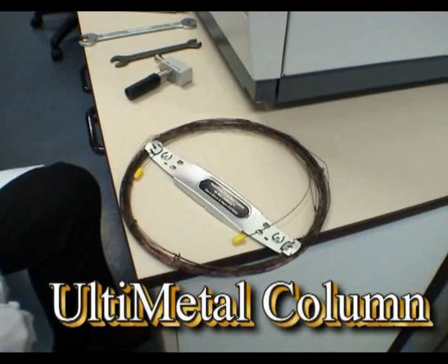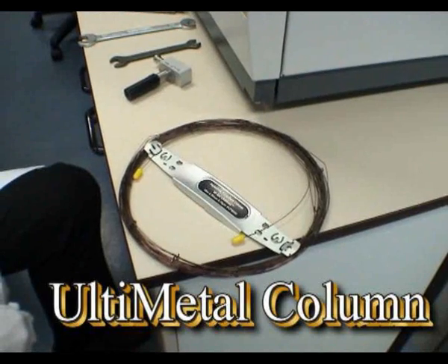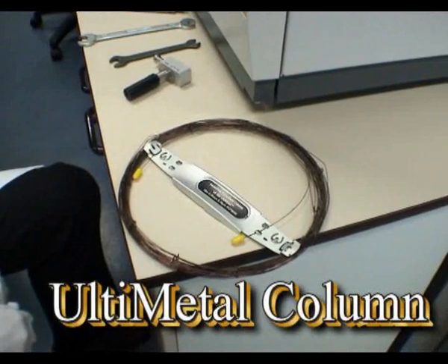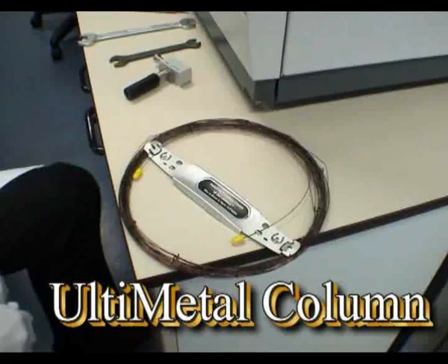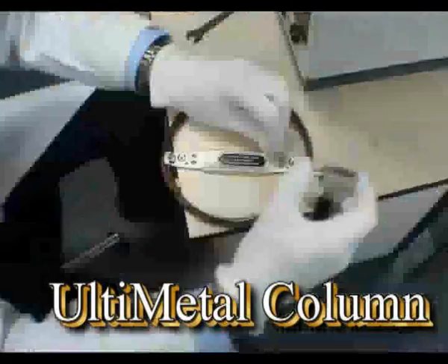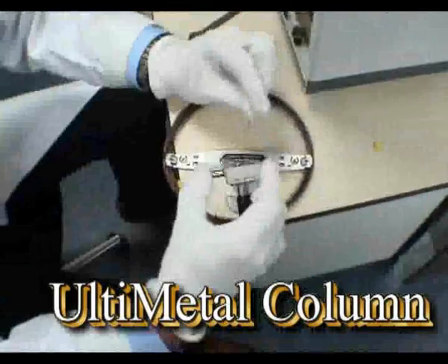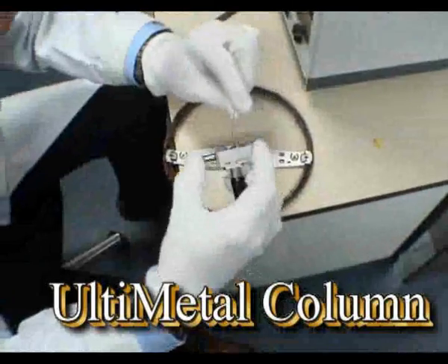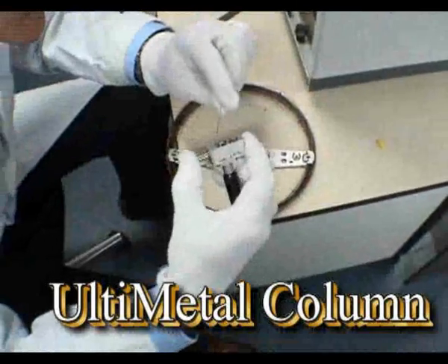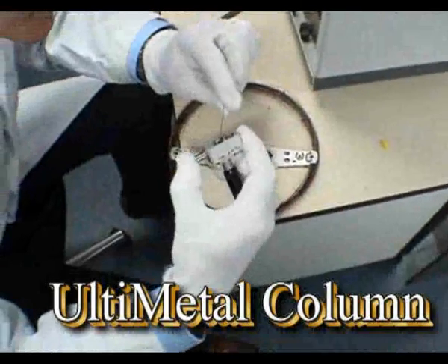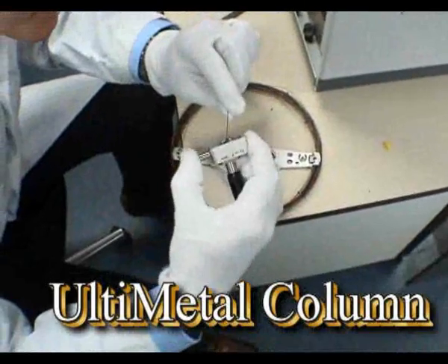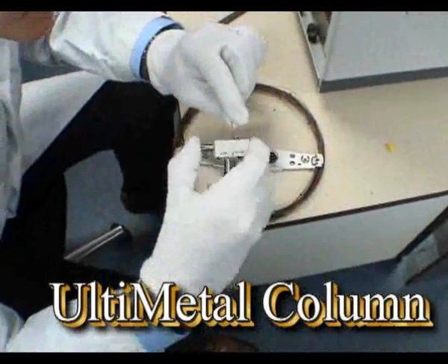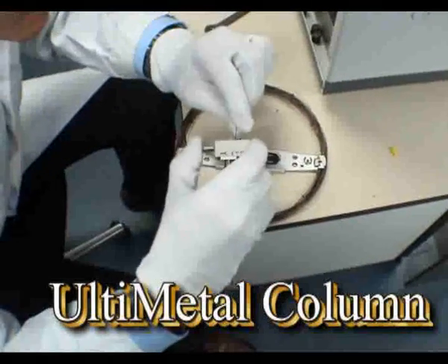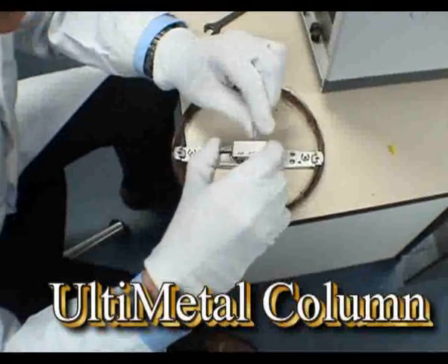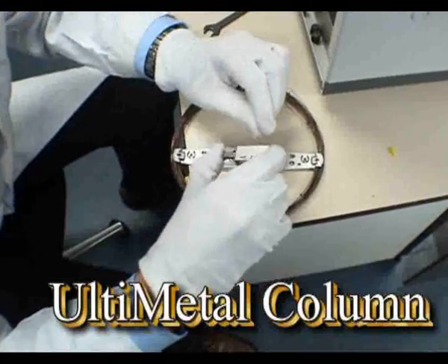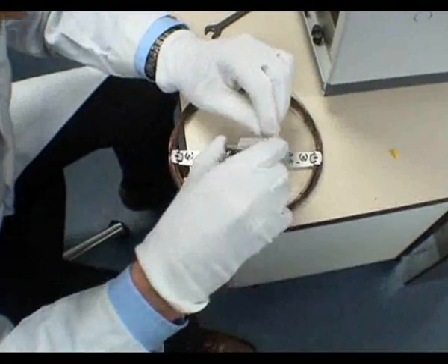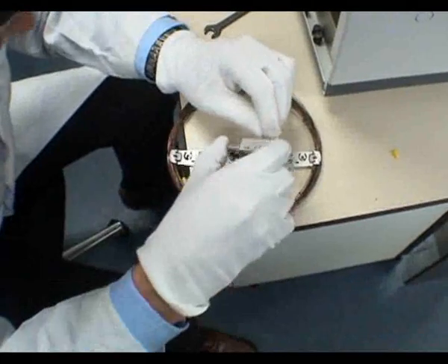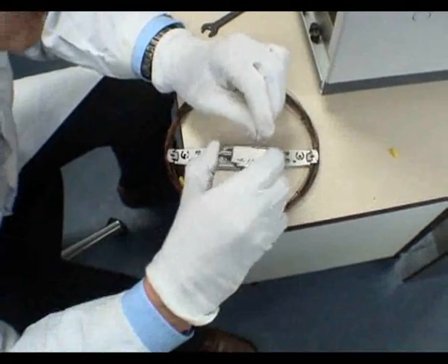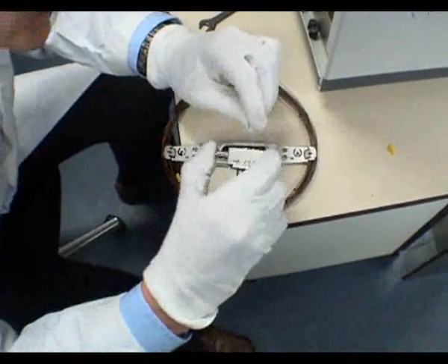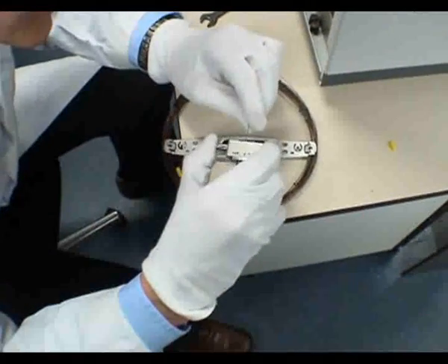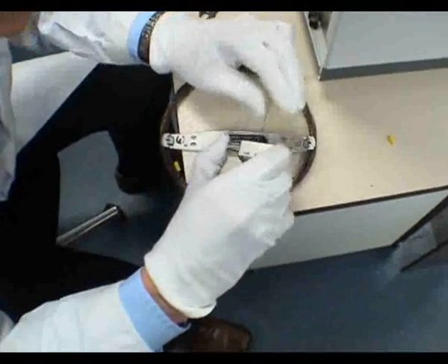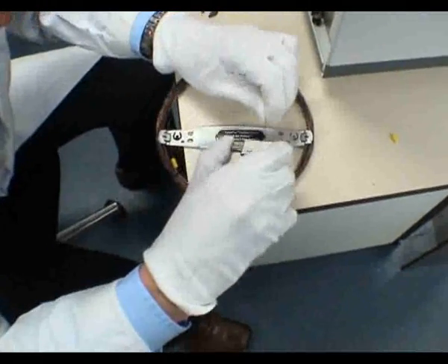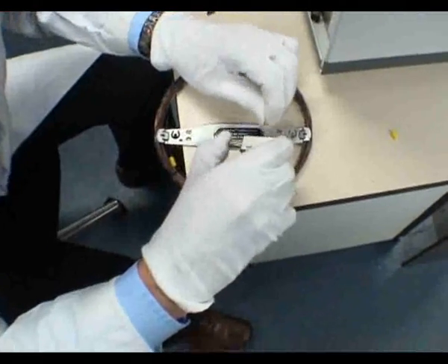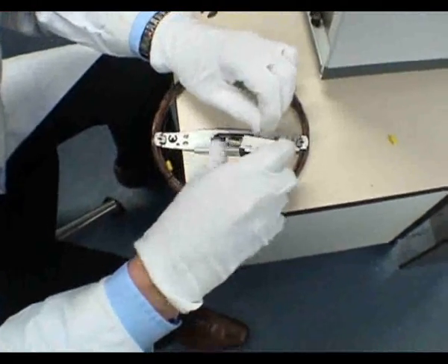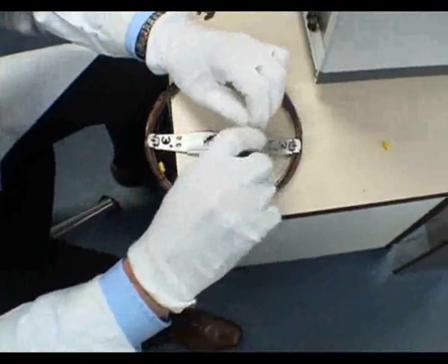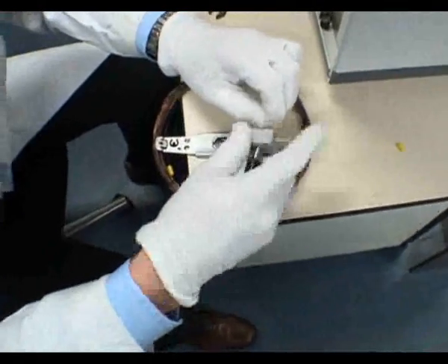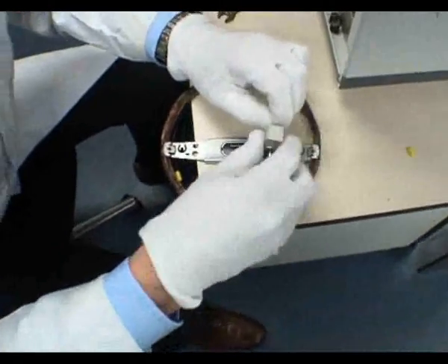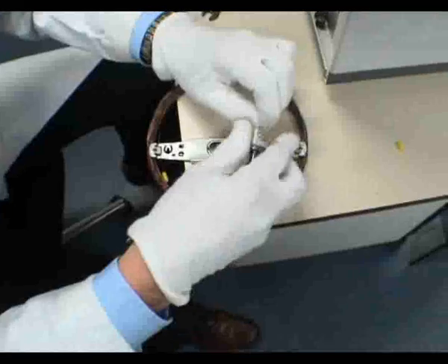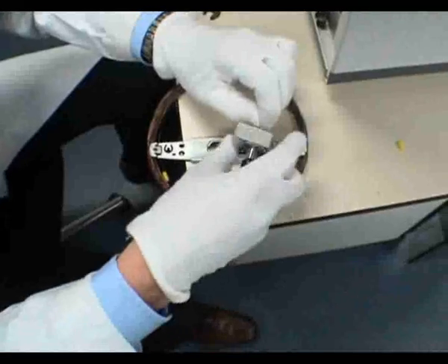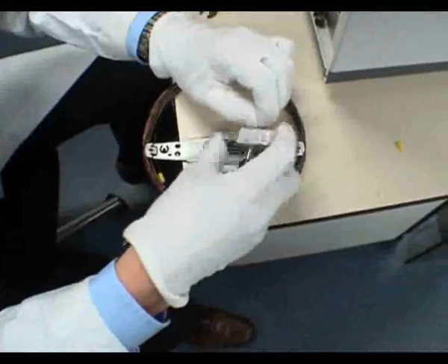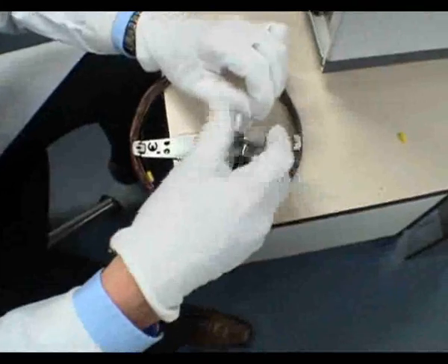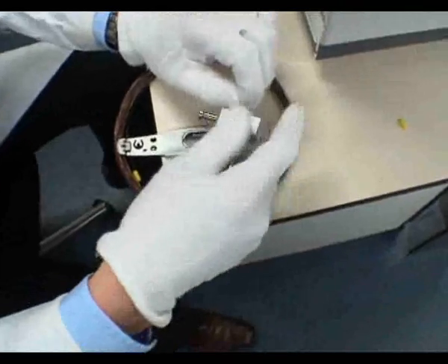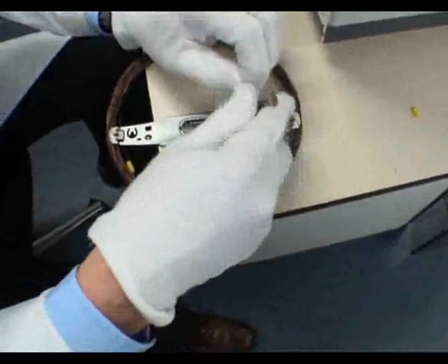But does it still work? We cut the ends of the column using a special Ultimetal column cutter and installed it in one of our GCs.